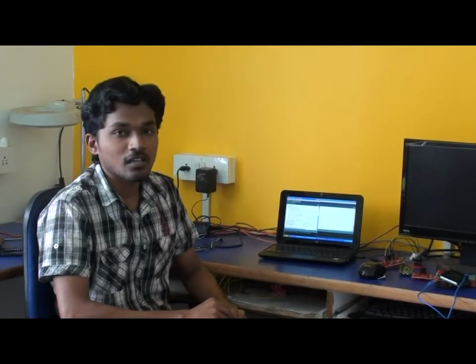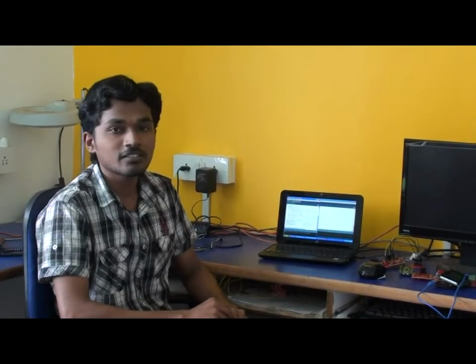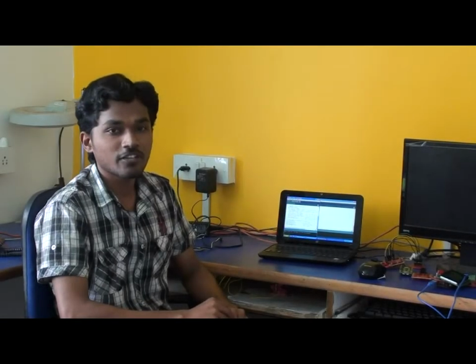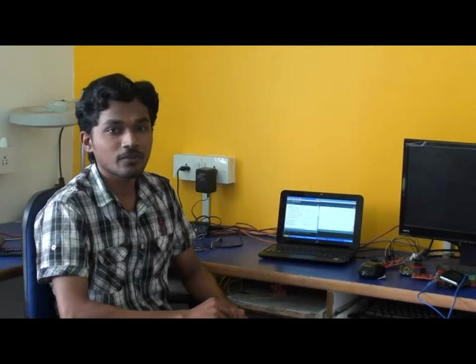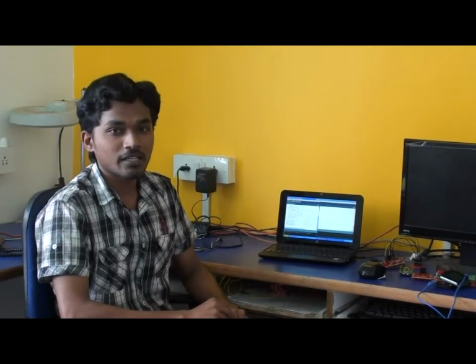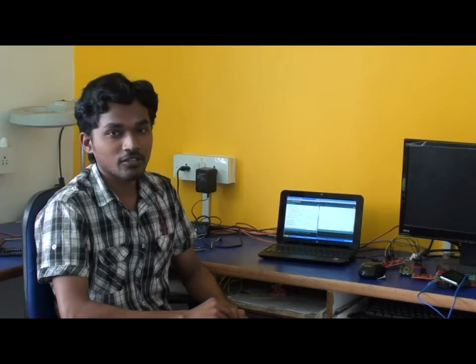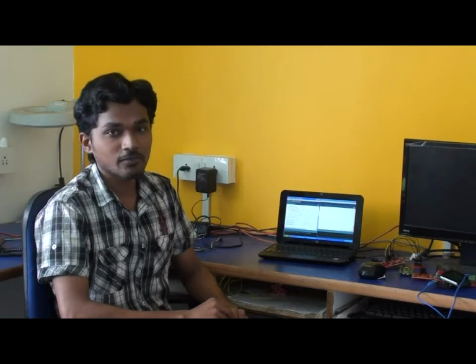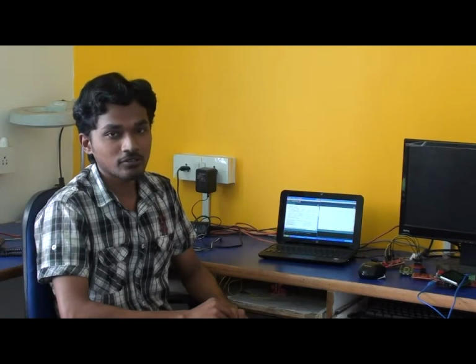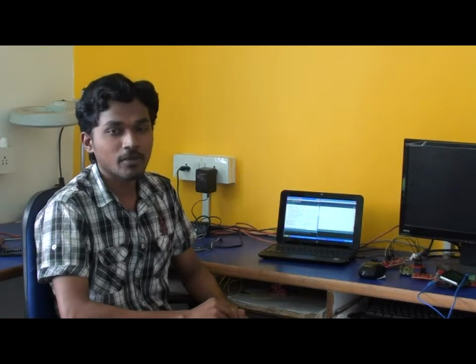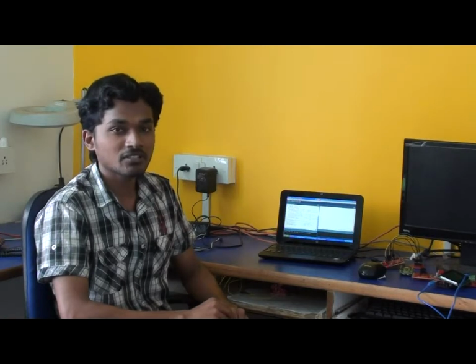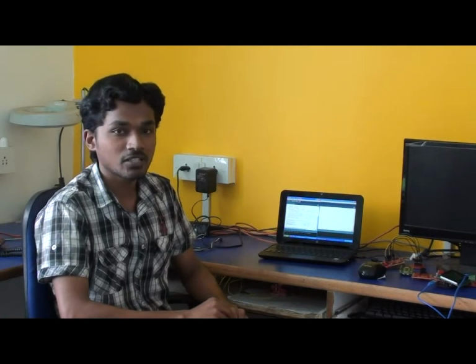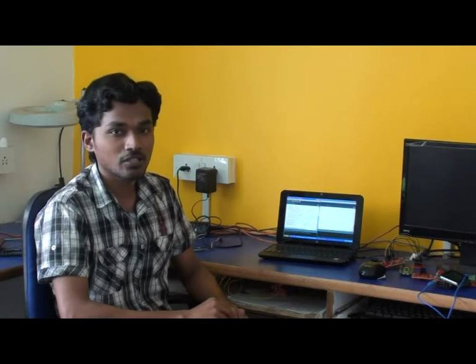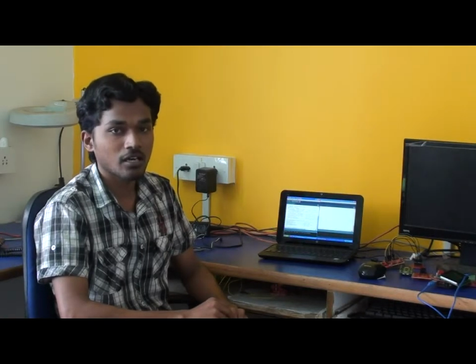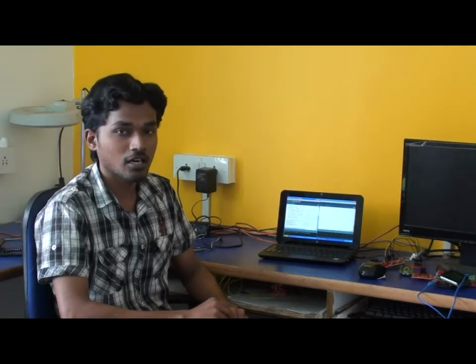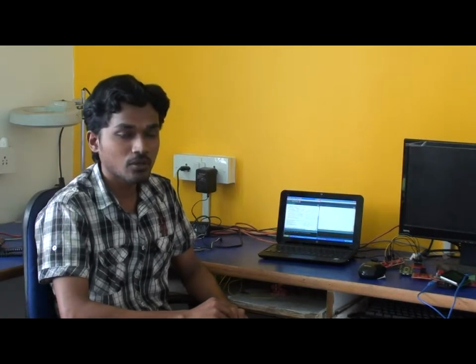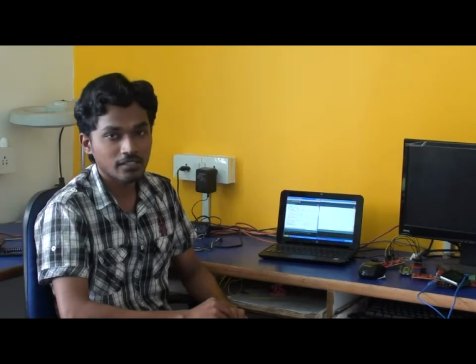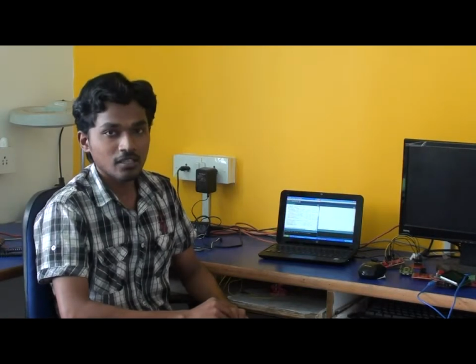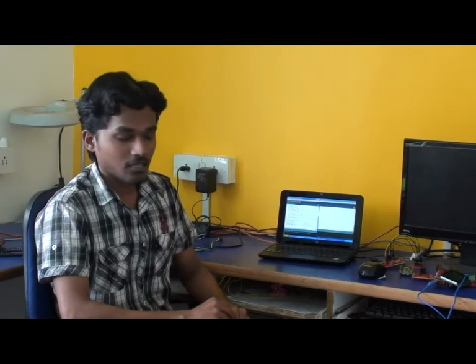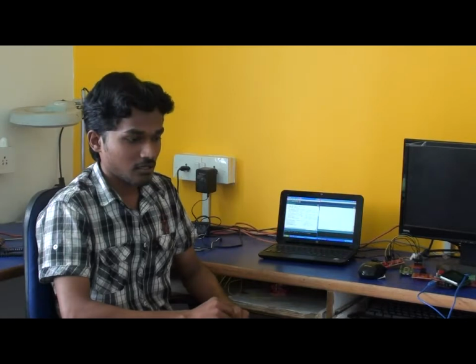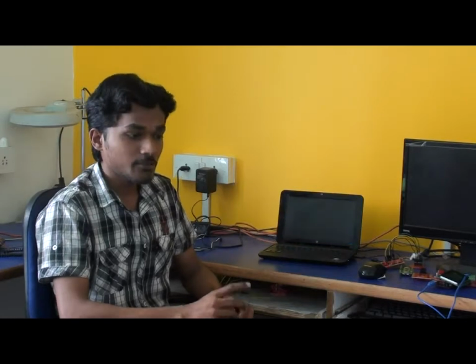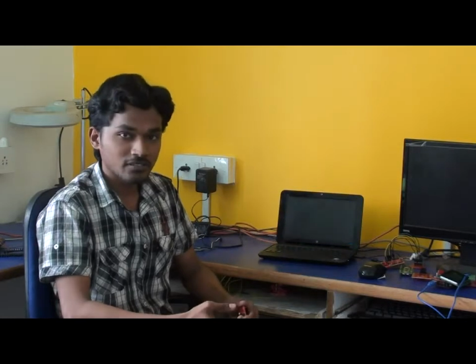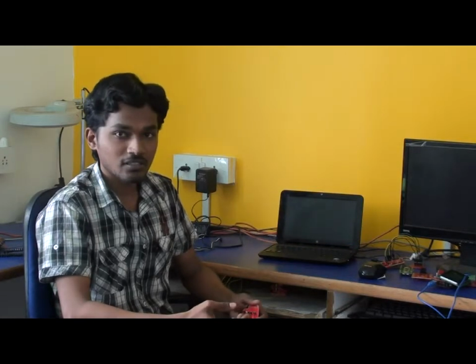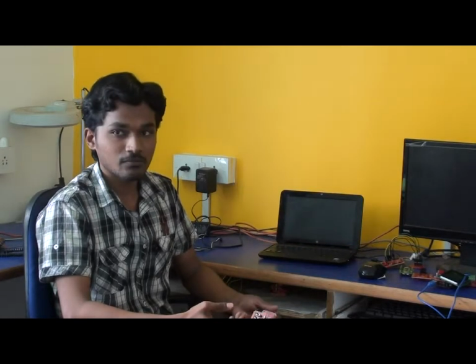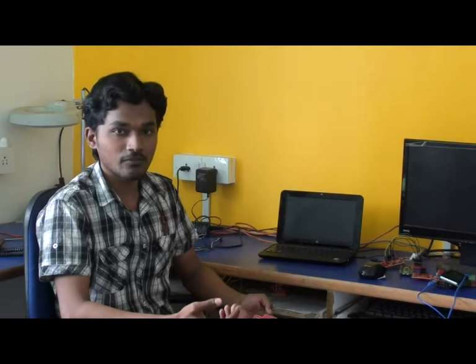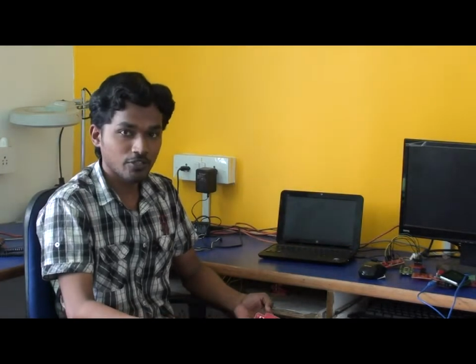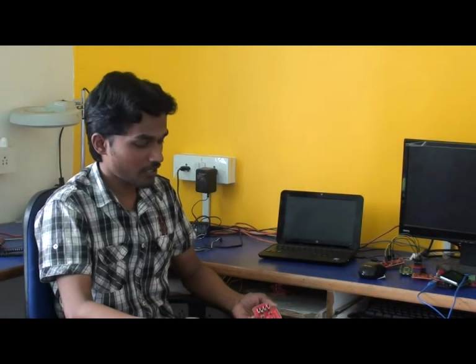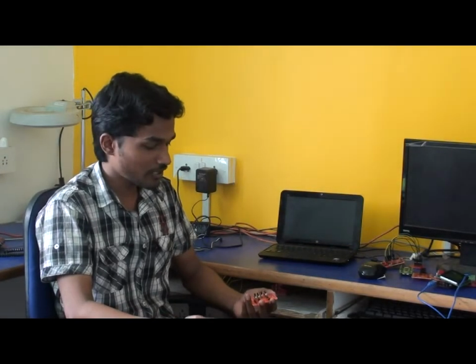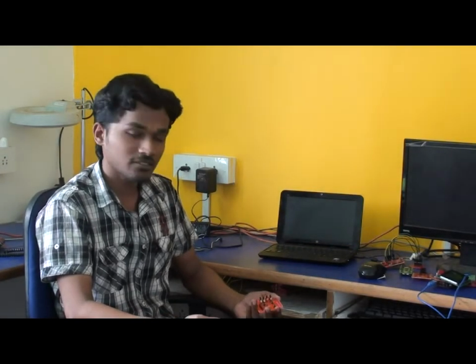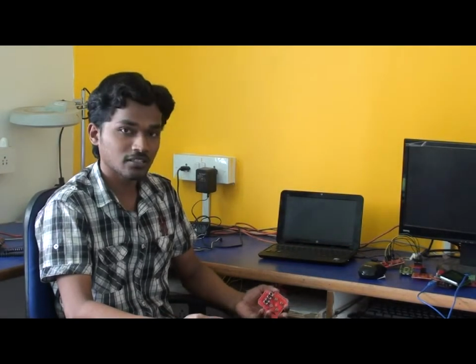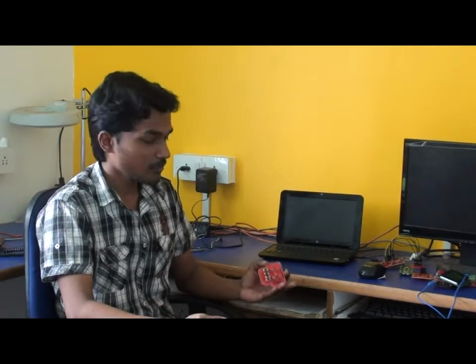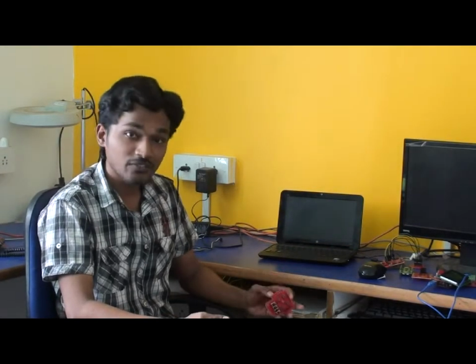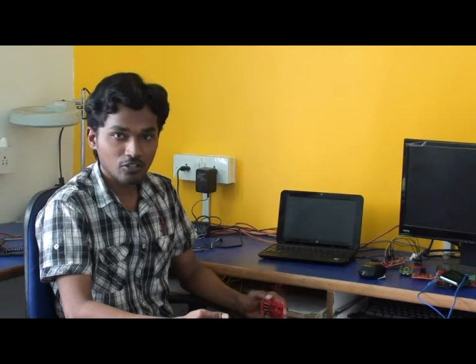Hi, this is Pandi from Tenor Technotronics. I am an application engineer working on Arduino at Tenor. In the previous video, we have interfaced the Blinky with the Arduino controller.